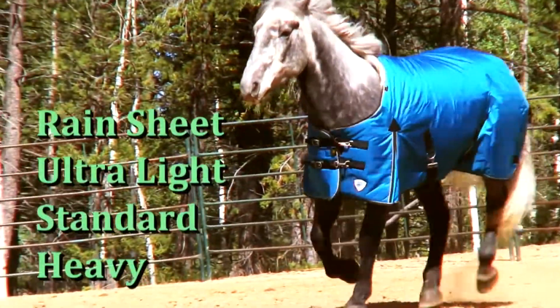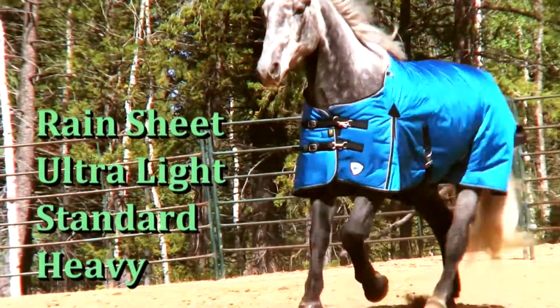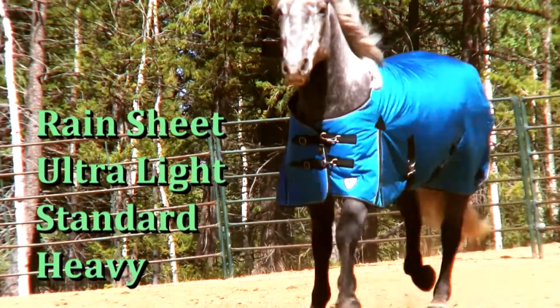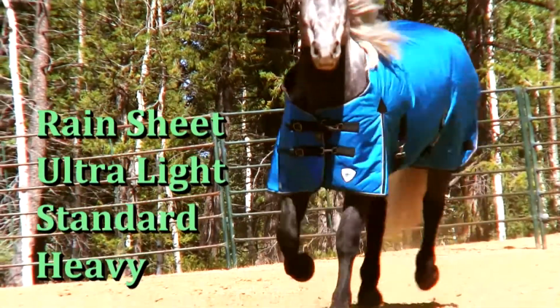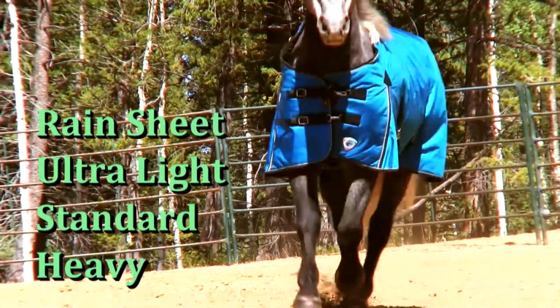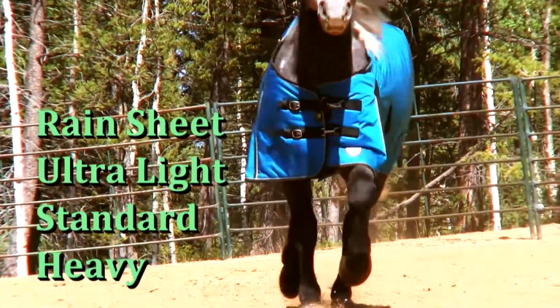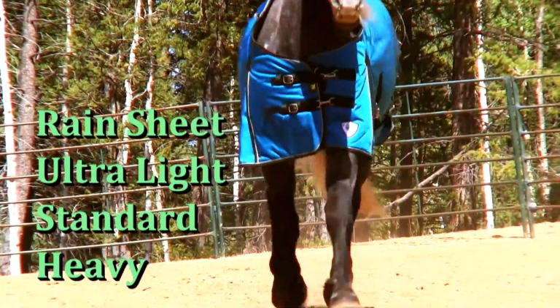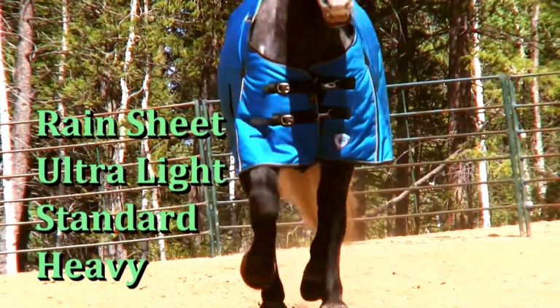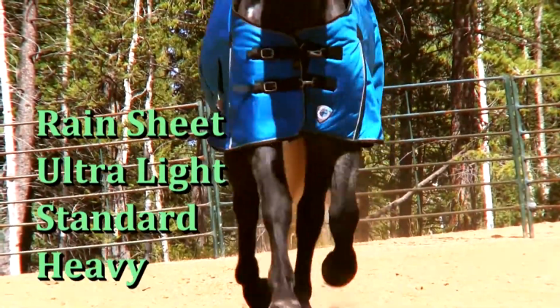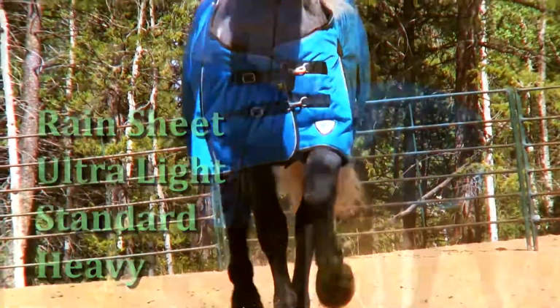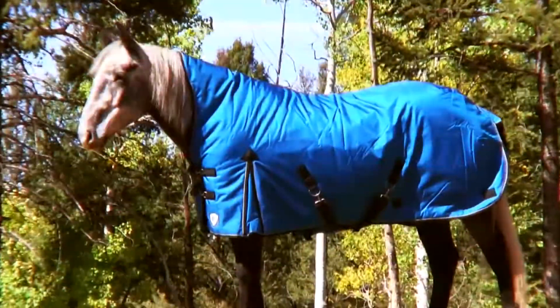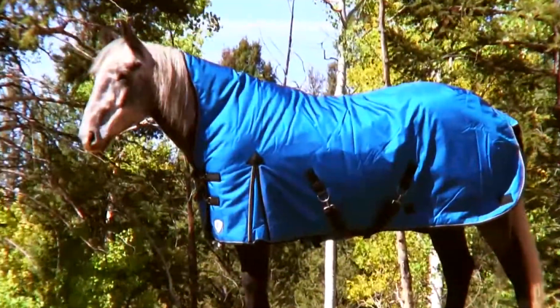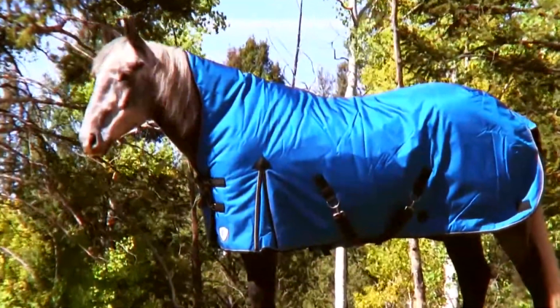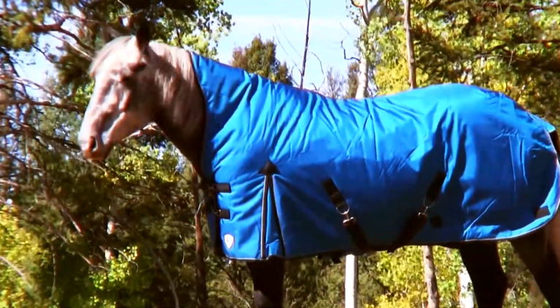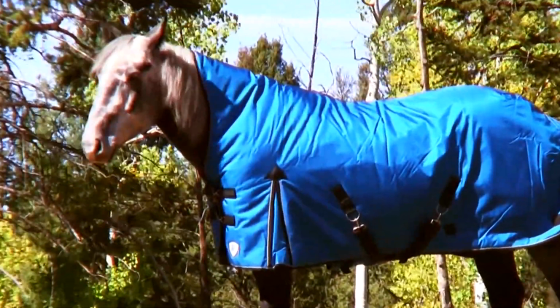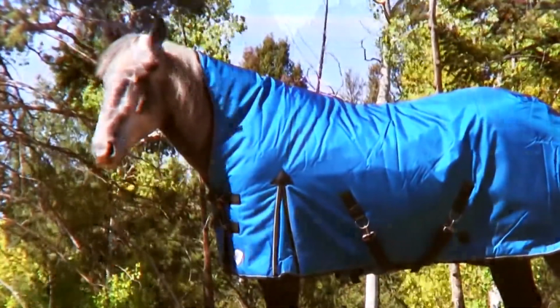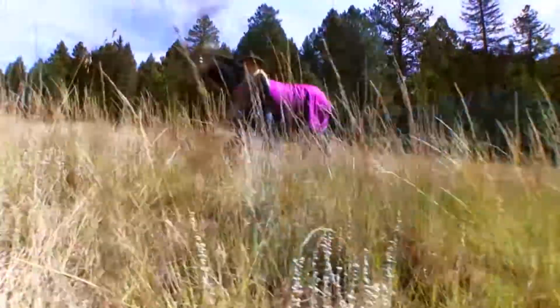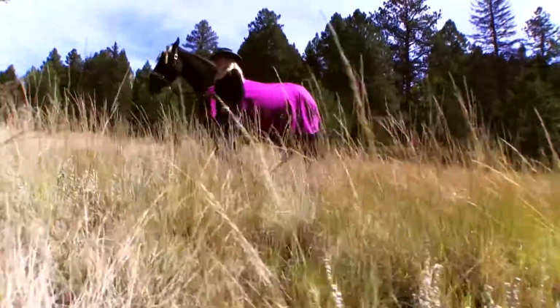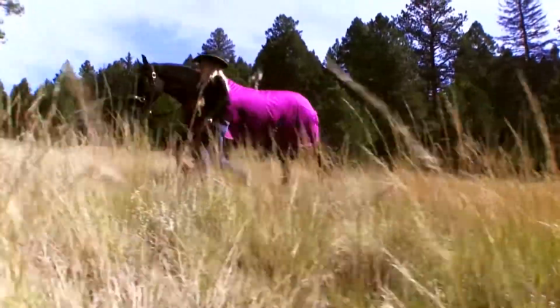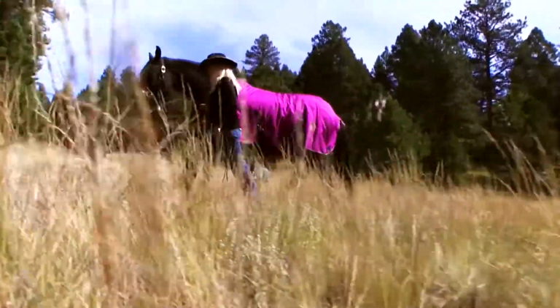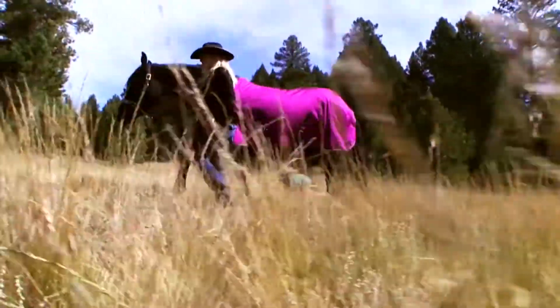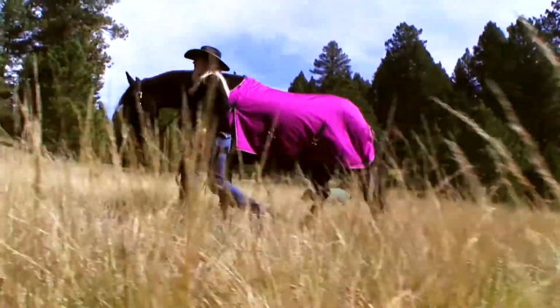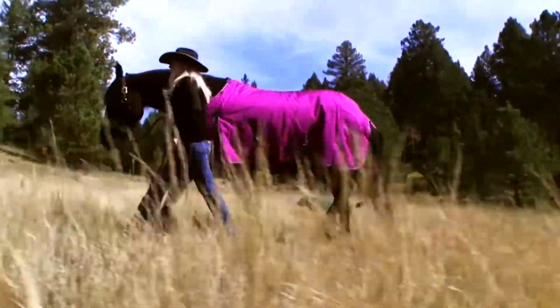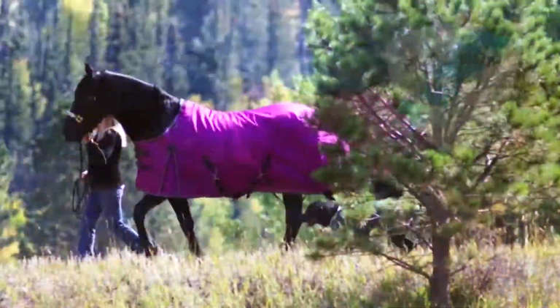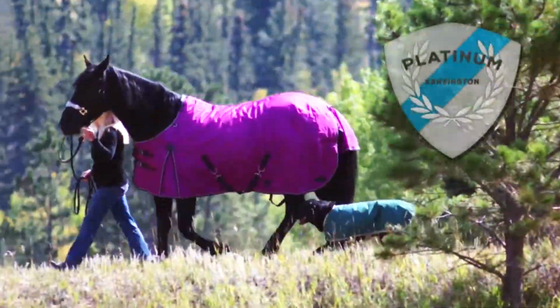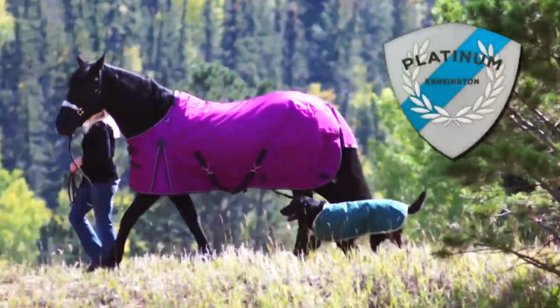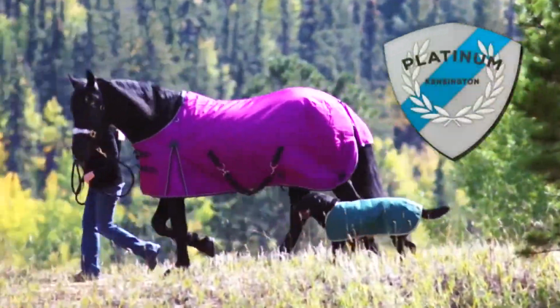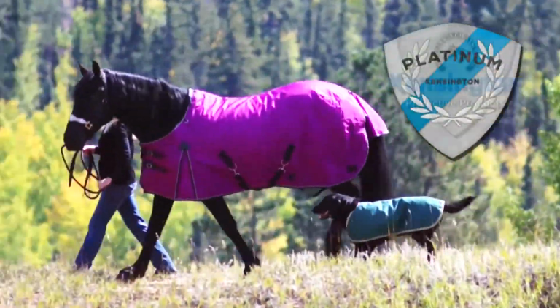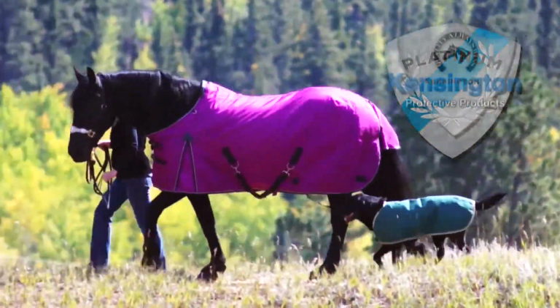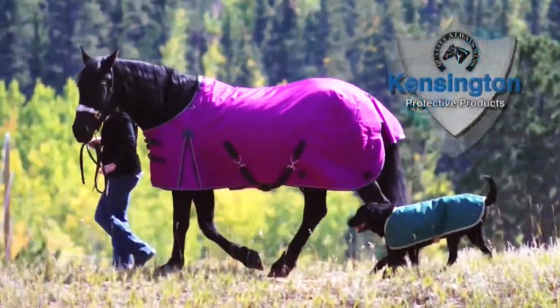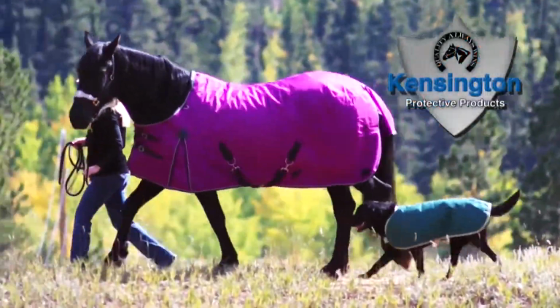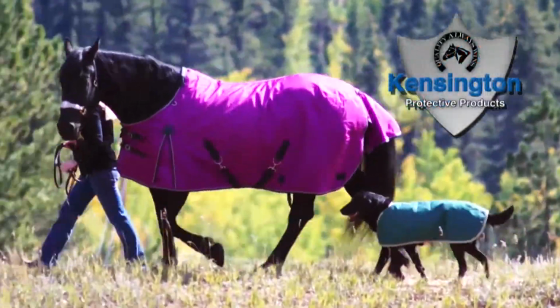Available in four weights, from ultra-light to heavy, and two neck options. The best horse blanket you will ever own. The Platinum Collection from Kensington Protective Products.